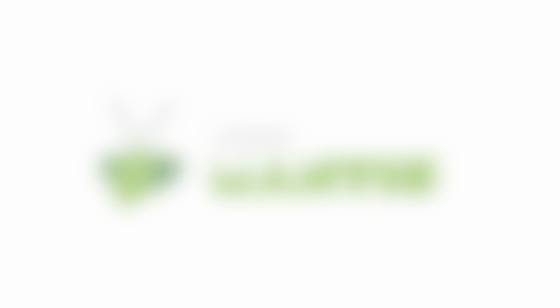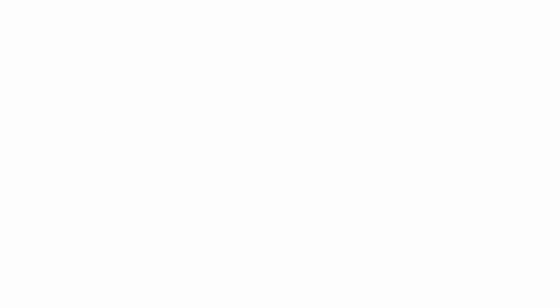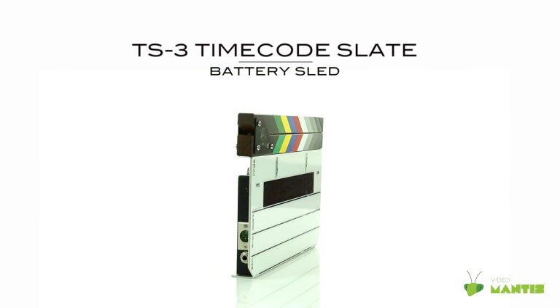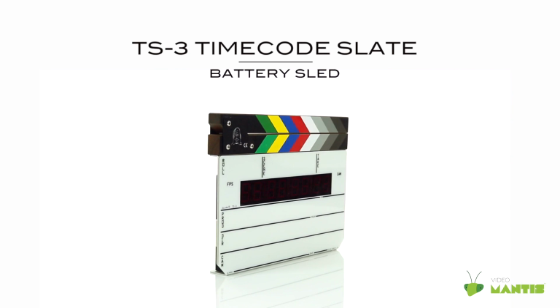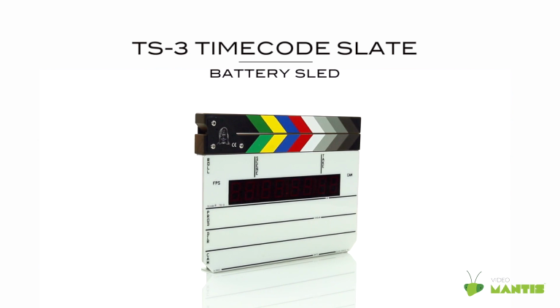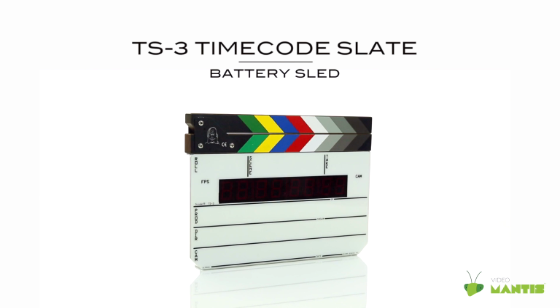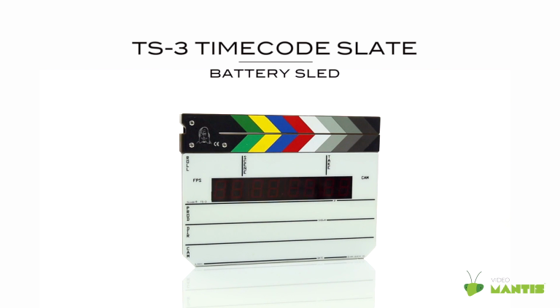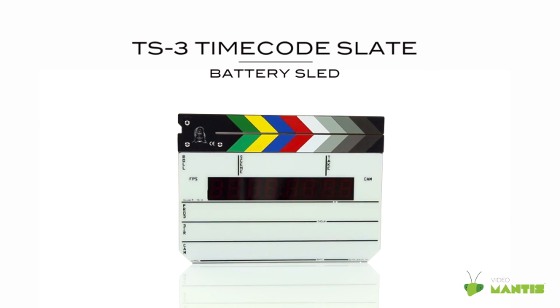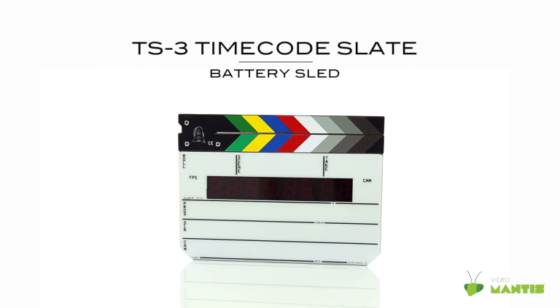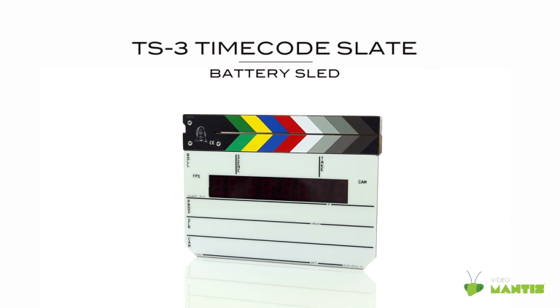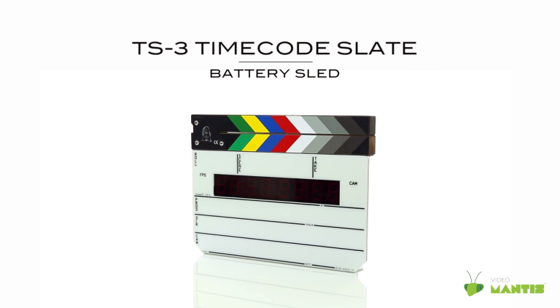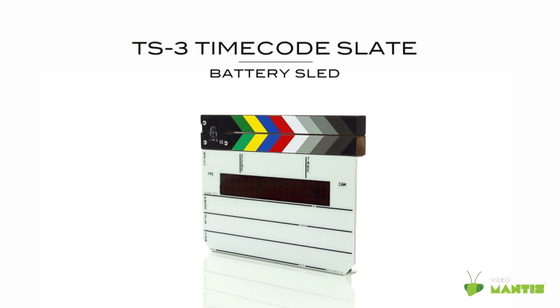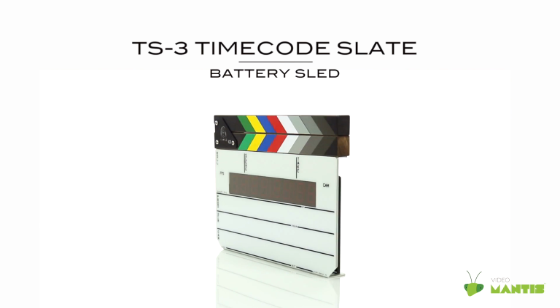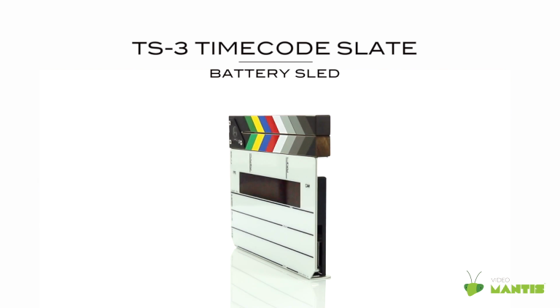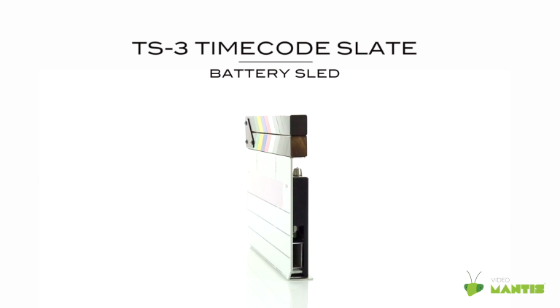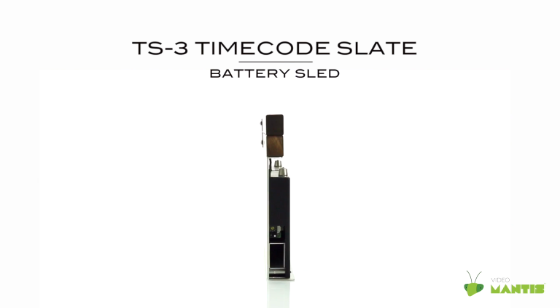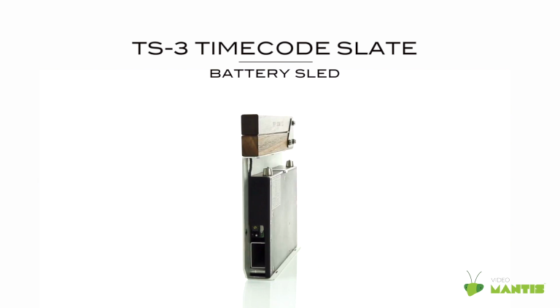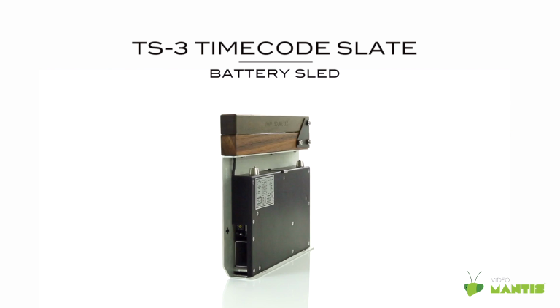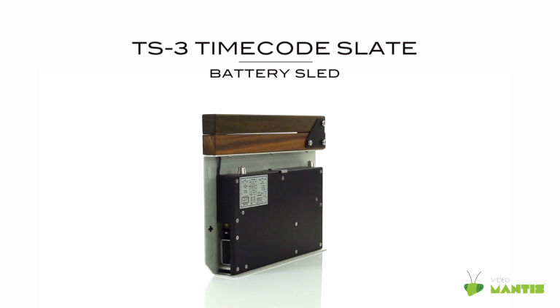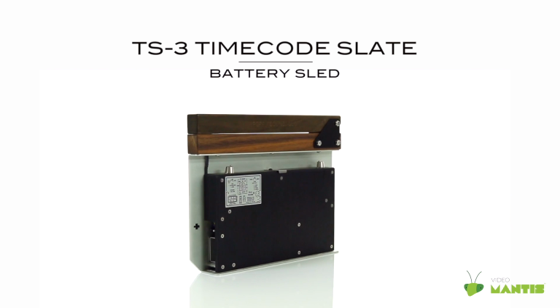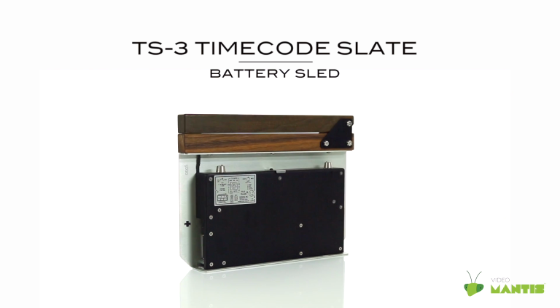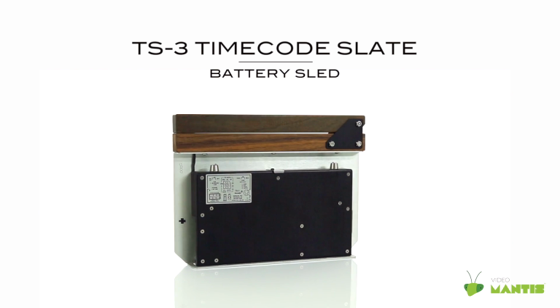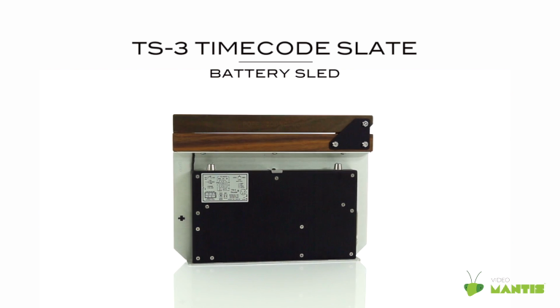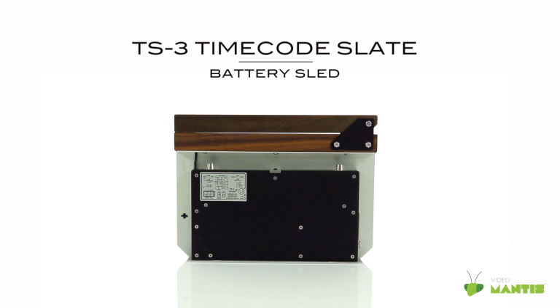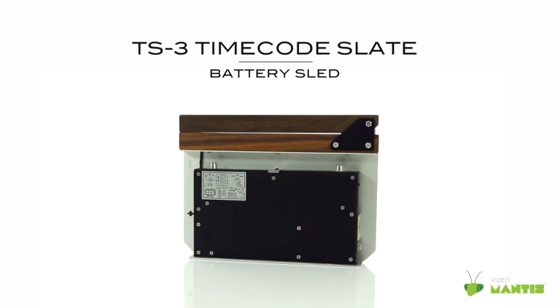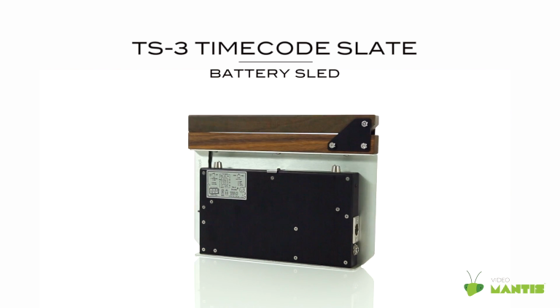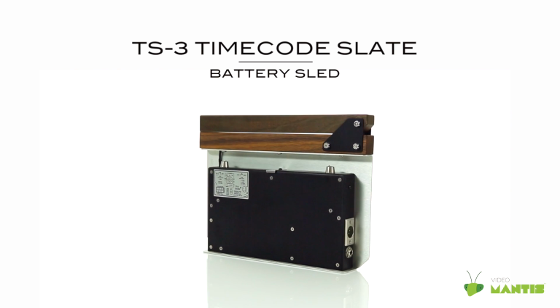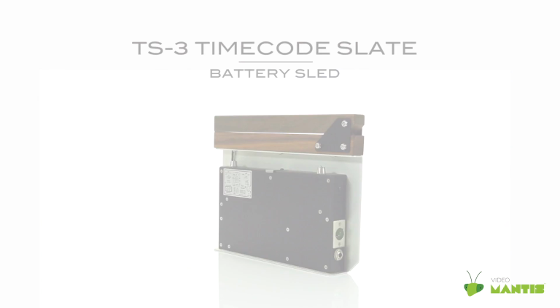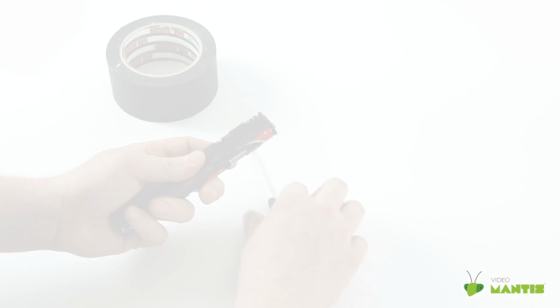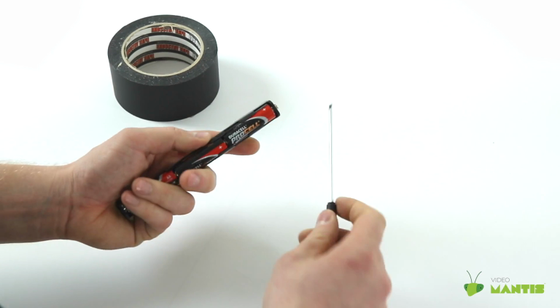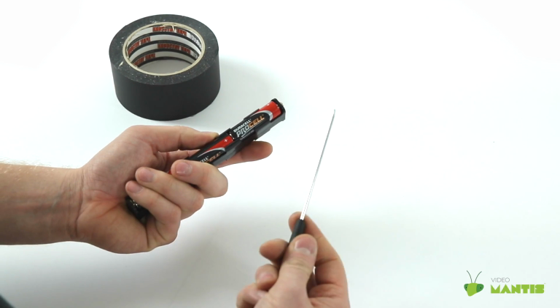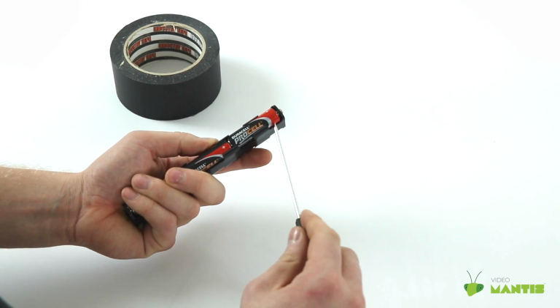The battery sled used in the Denike TS3 Slate, as well as other sound products, can be an issue if you need to change batteries quickly. We recommend having a few freshly stocked battery sleds available for quick replacements if necessary.